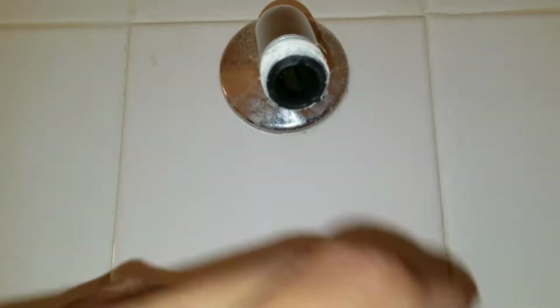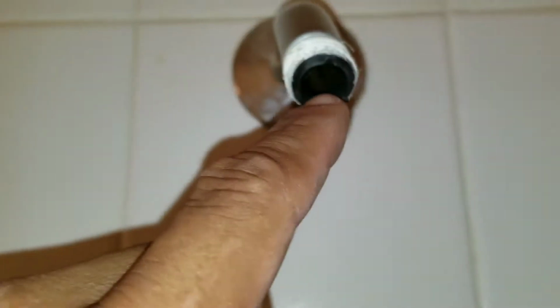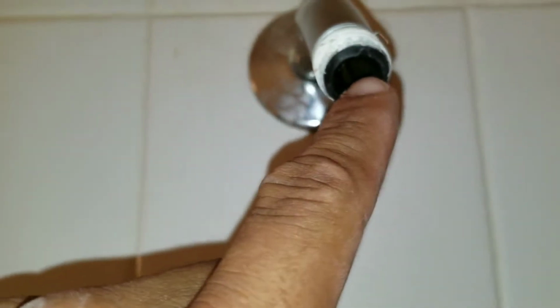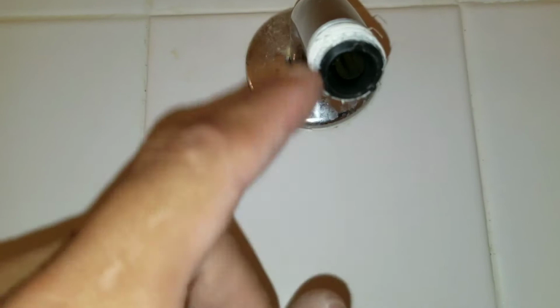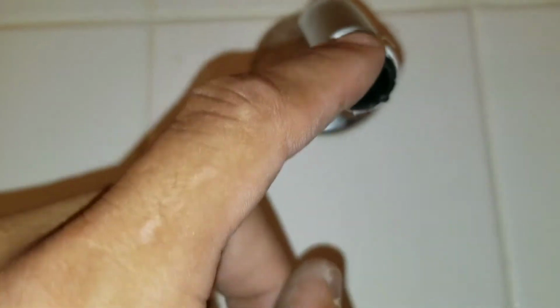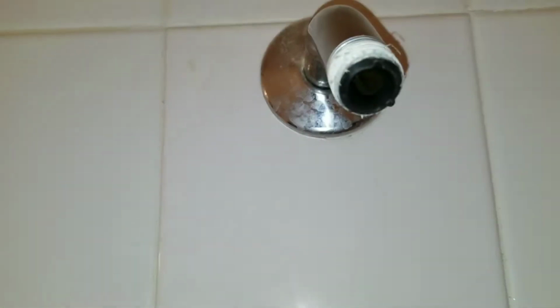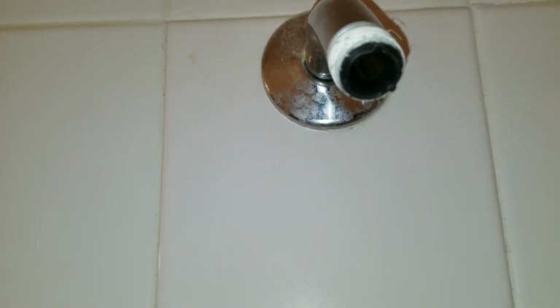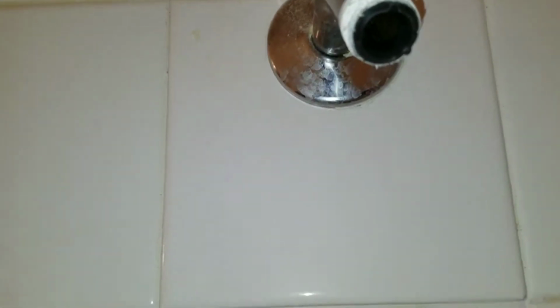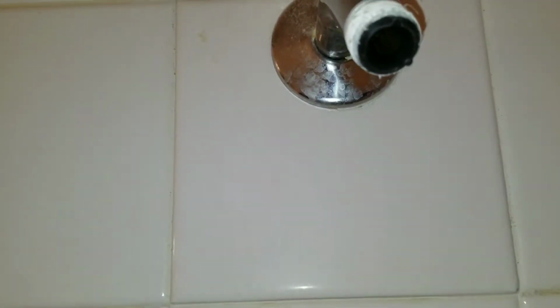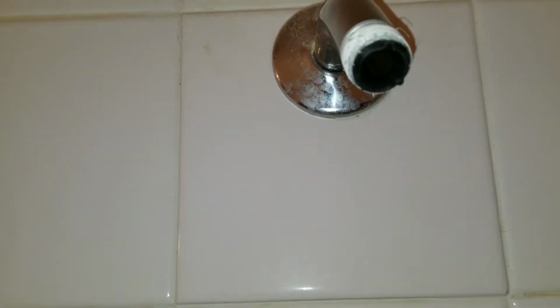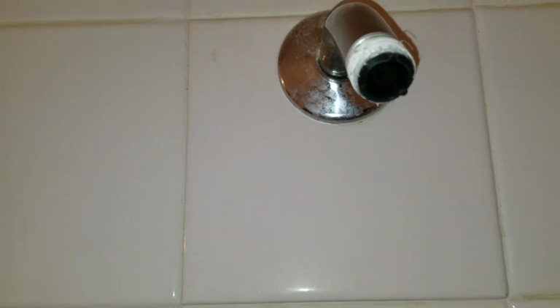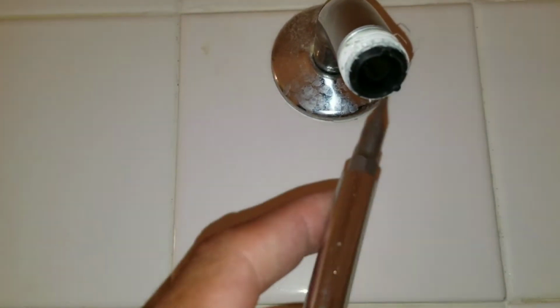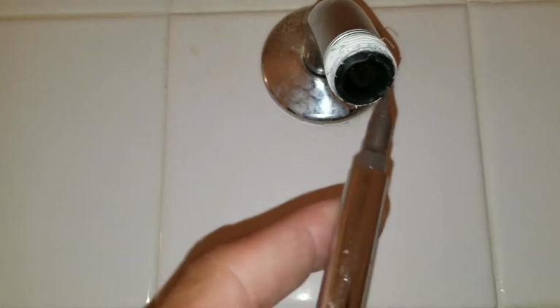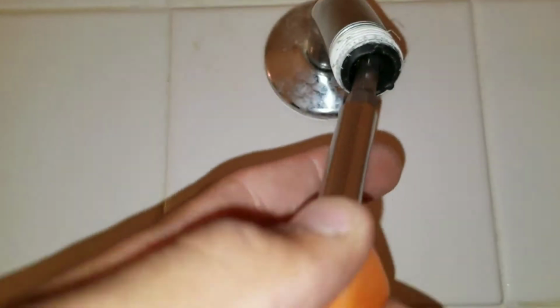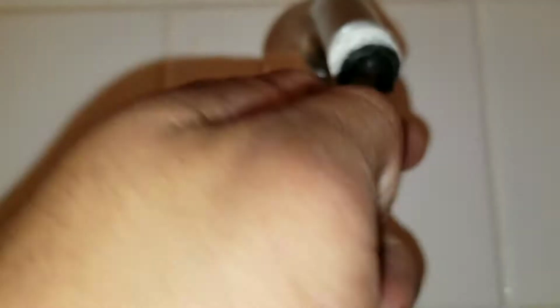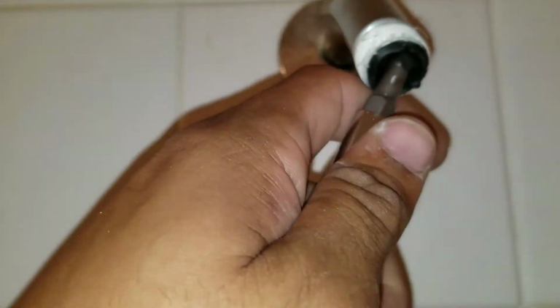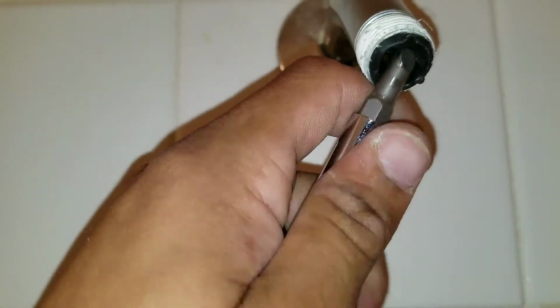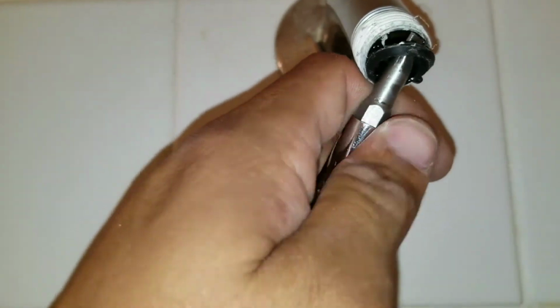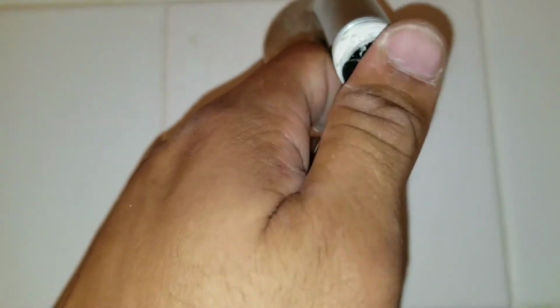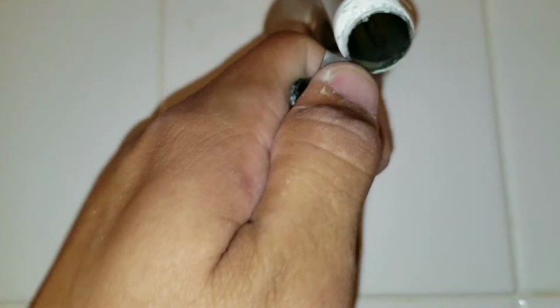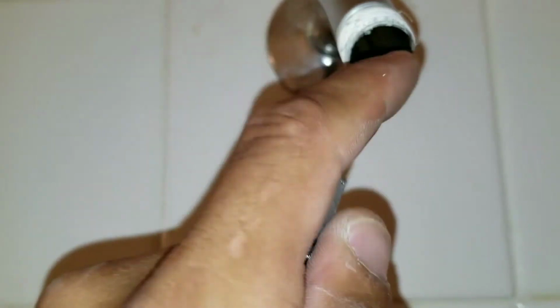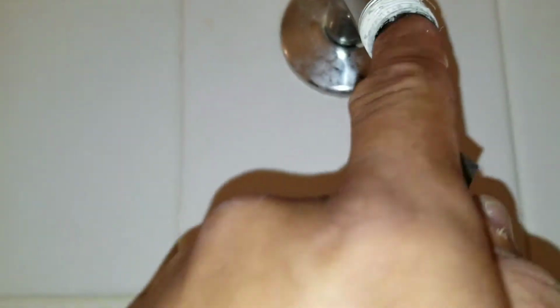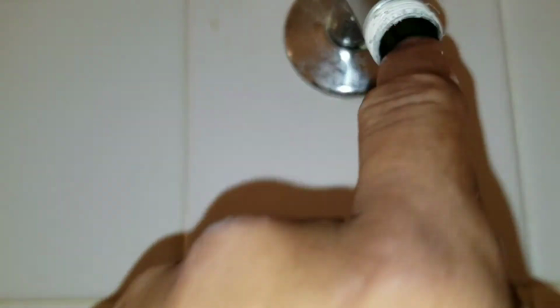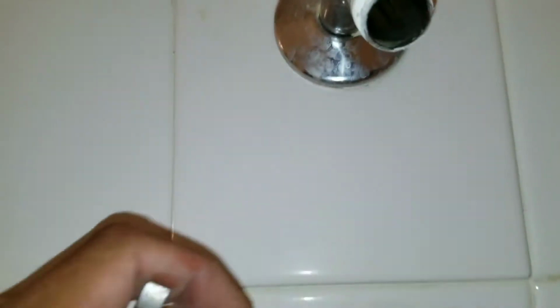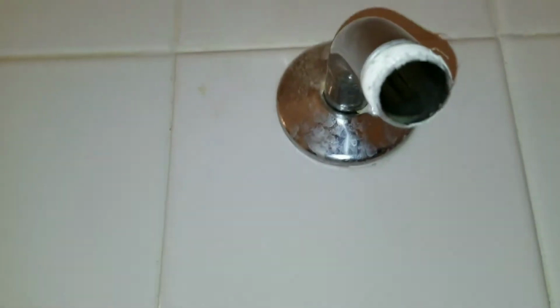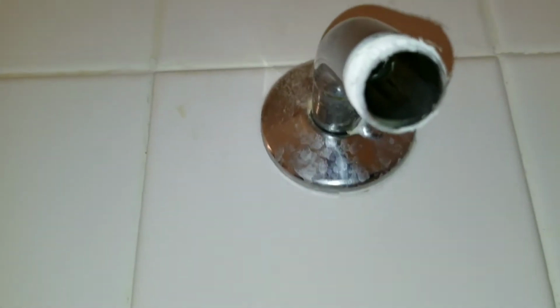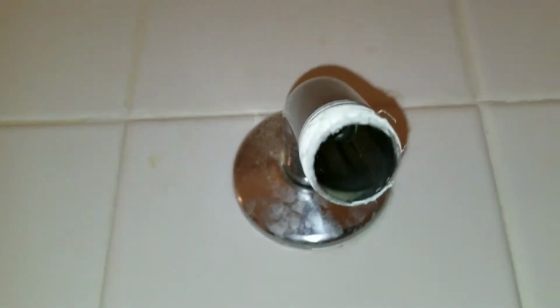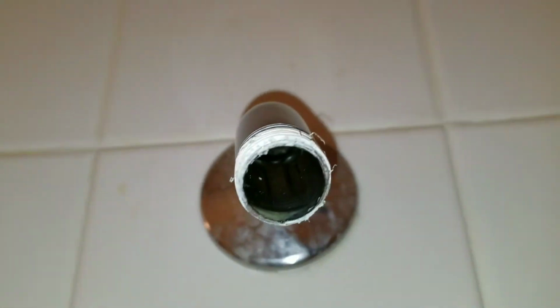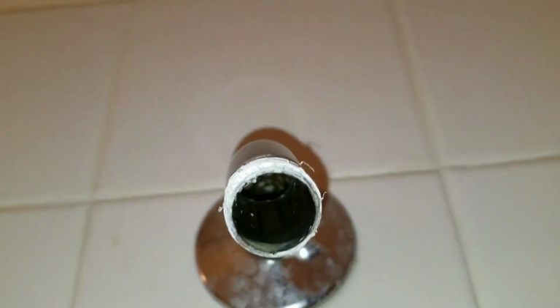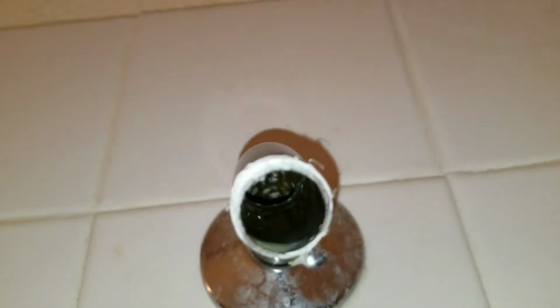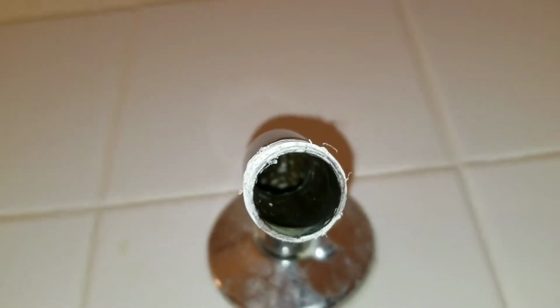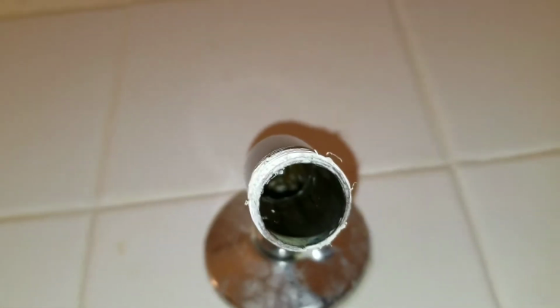Basically, you want to look here — this little rubber gasket we're going to pull out, and sometimes there's also a little filter here that will come out as well. You just want to make sure there's nothing inside the shower head.